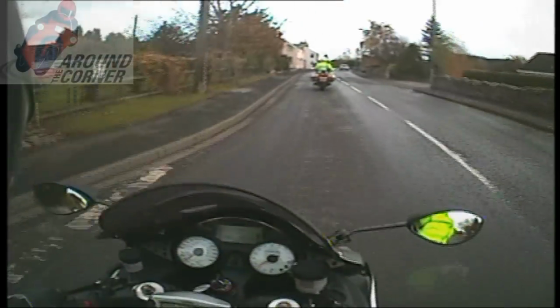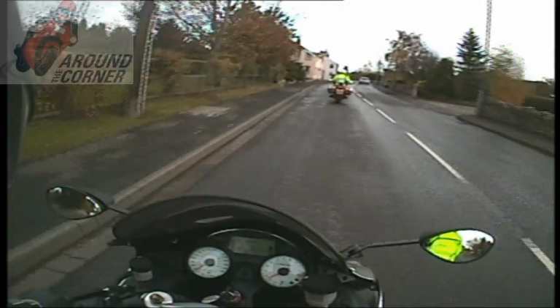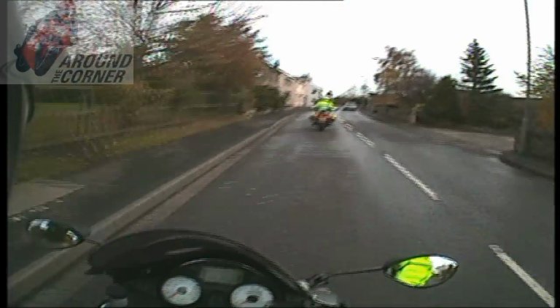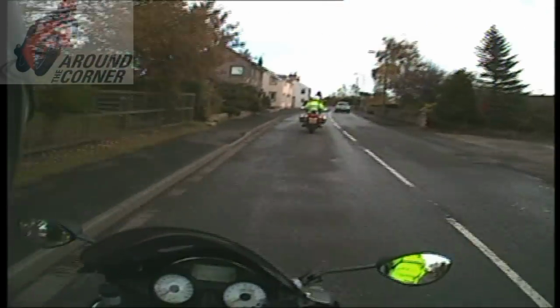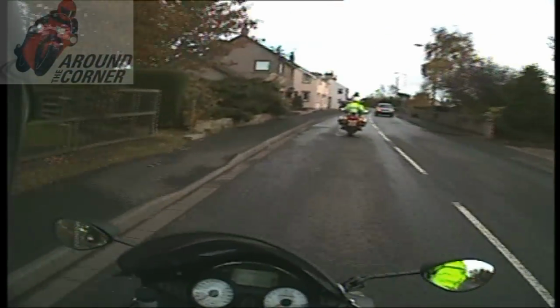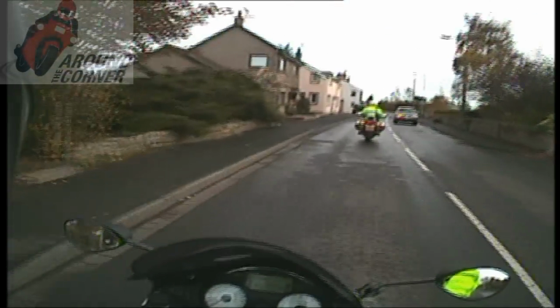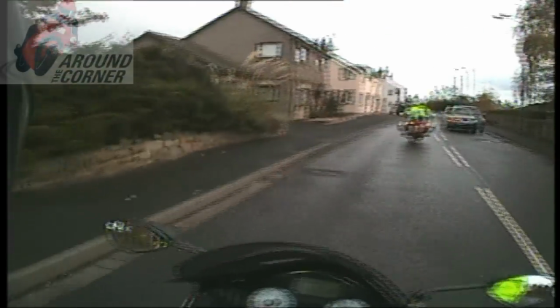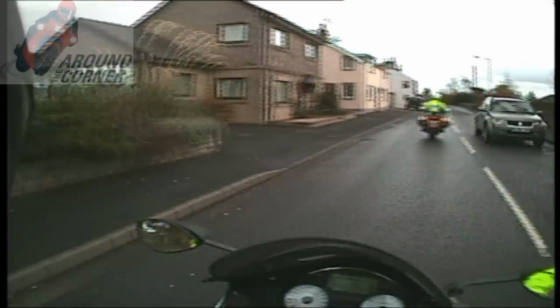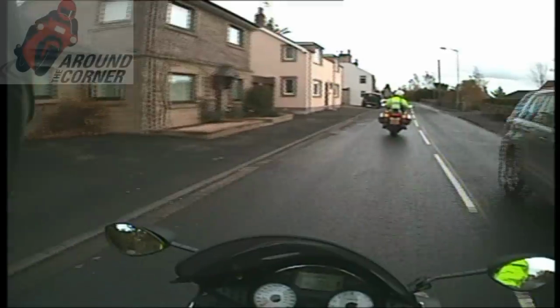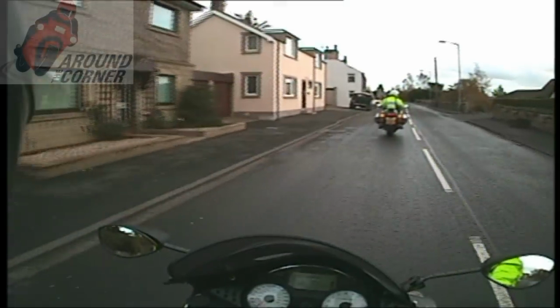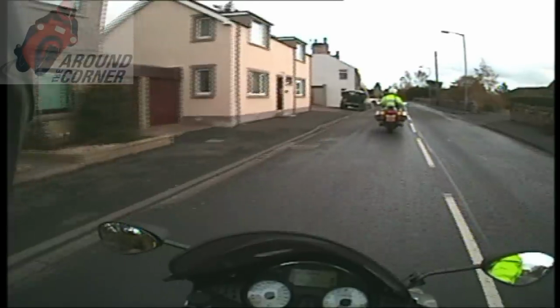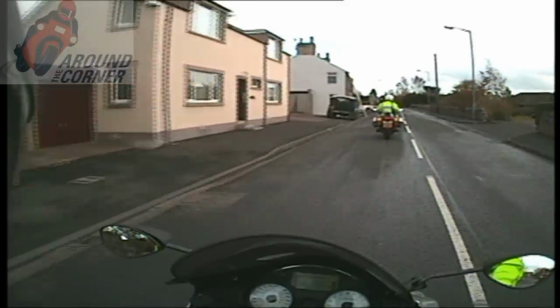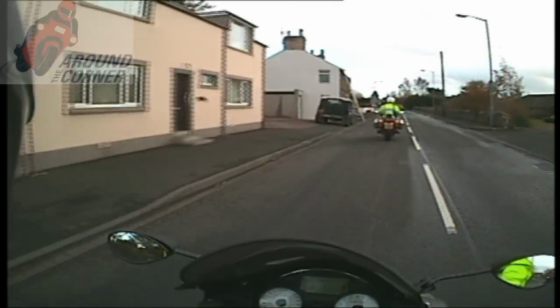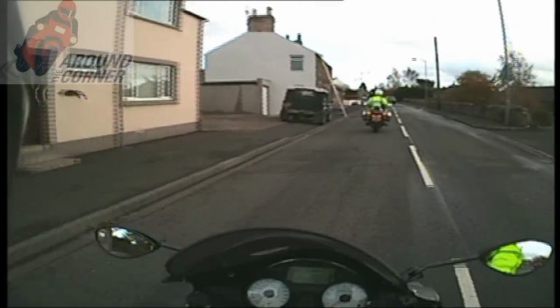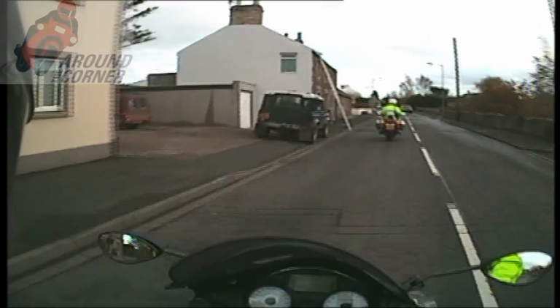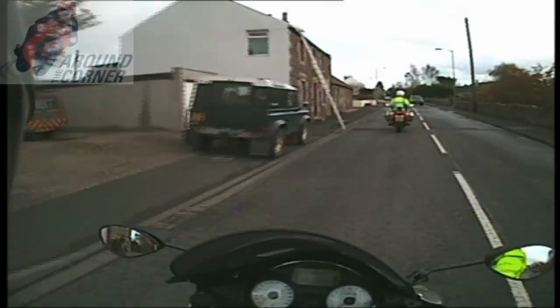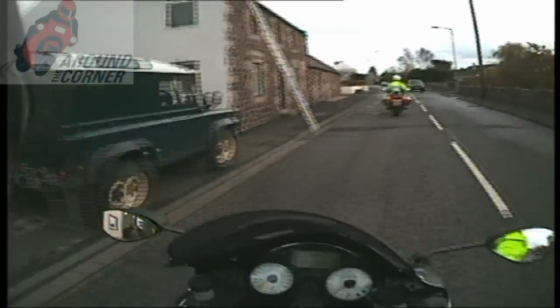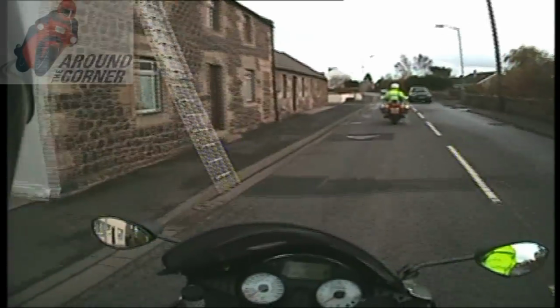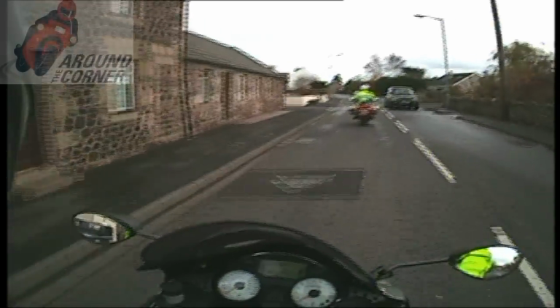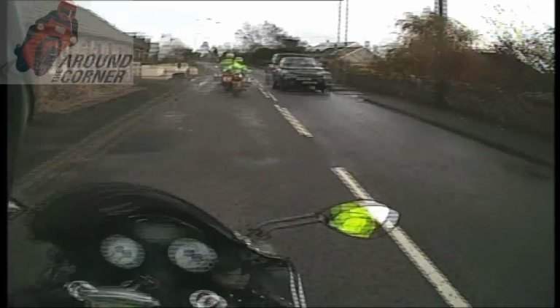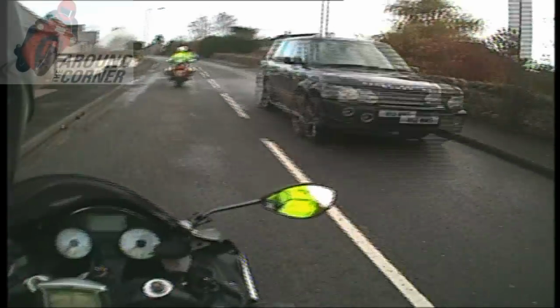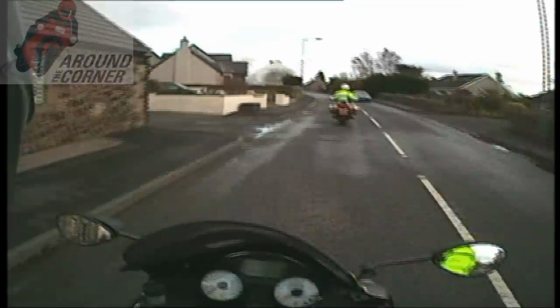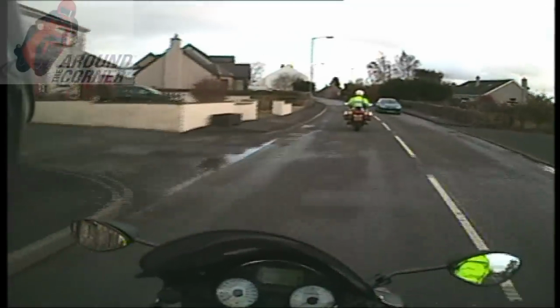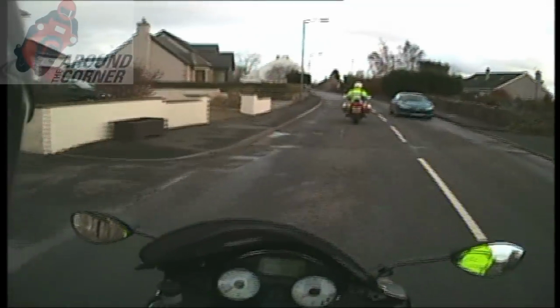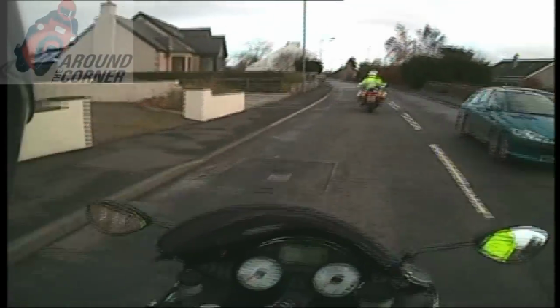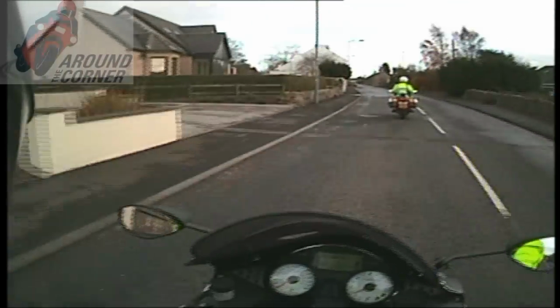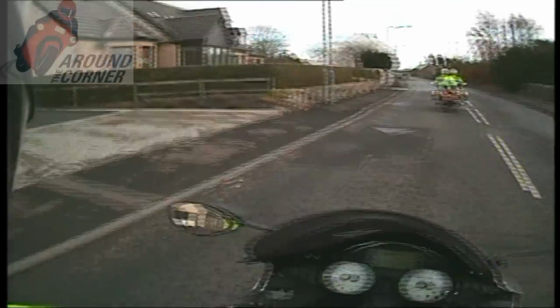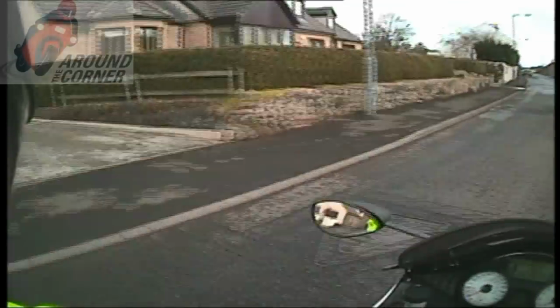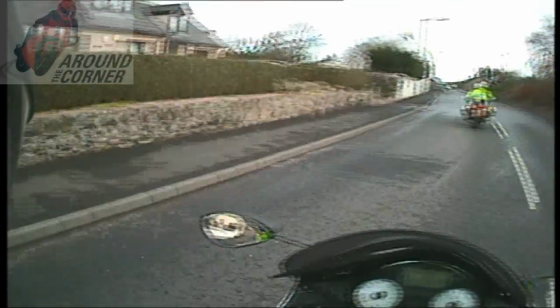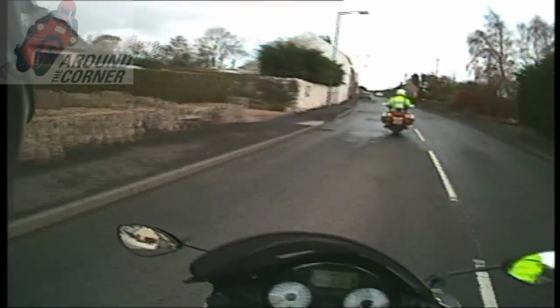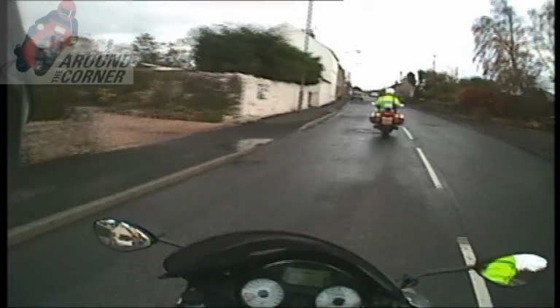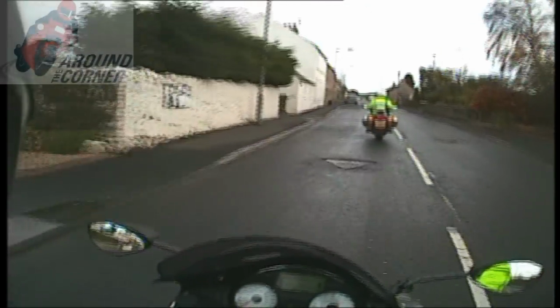We are on the far side, looking for the workman — where is he? We've built up here now, looking to pick up national speed limit signs again.